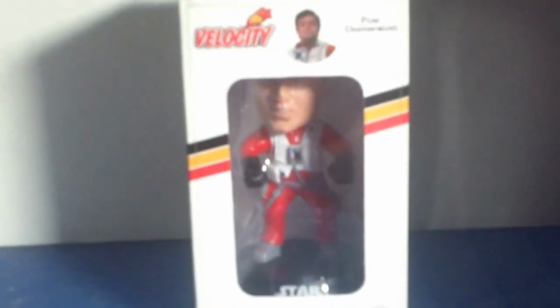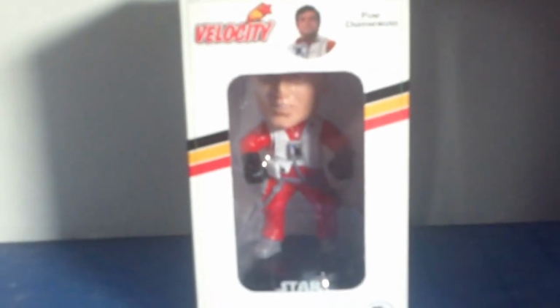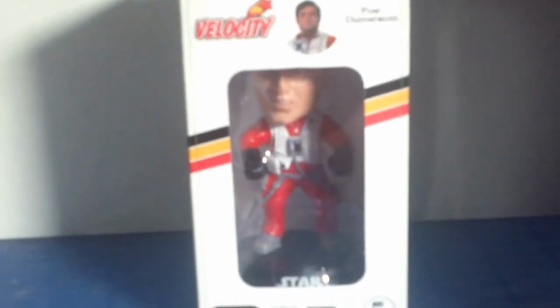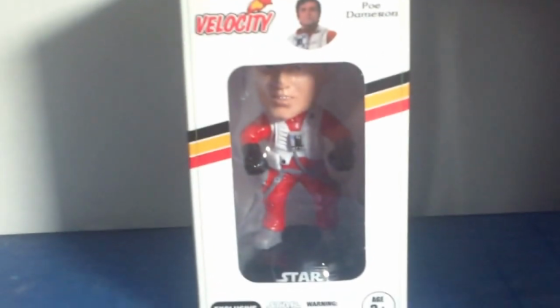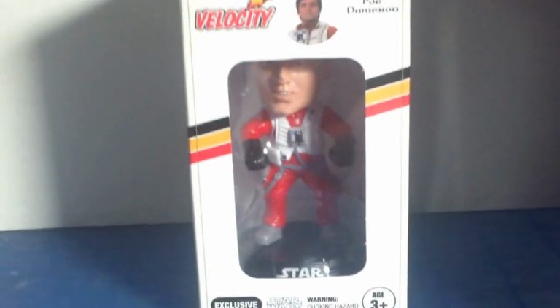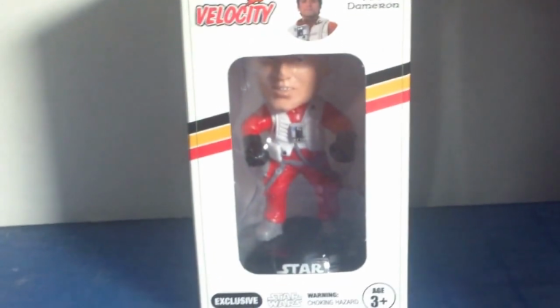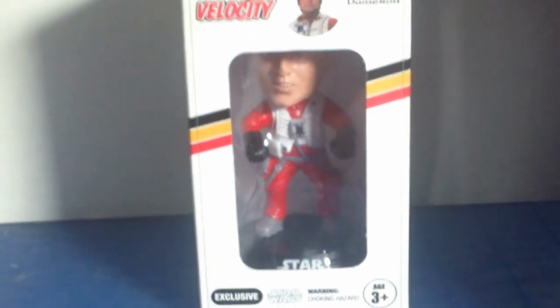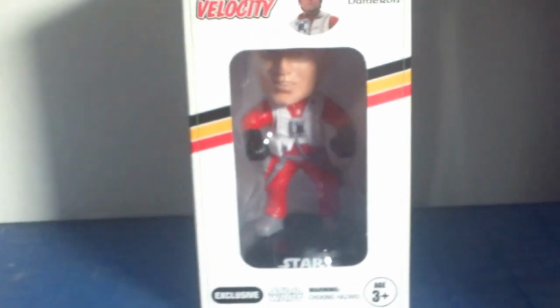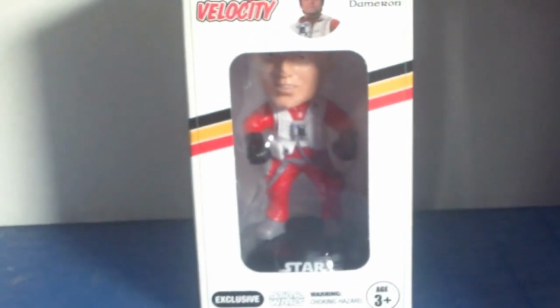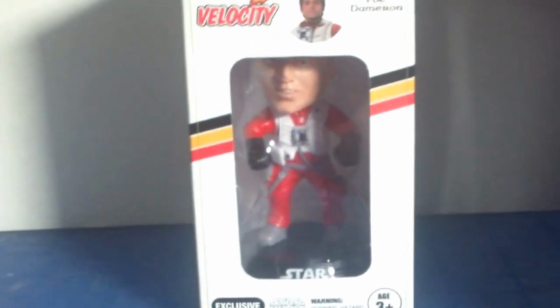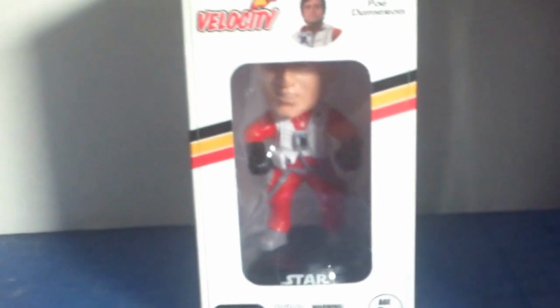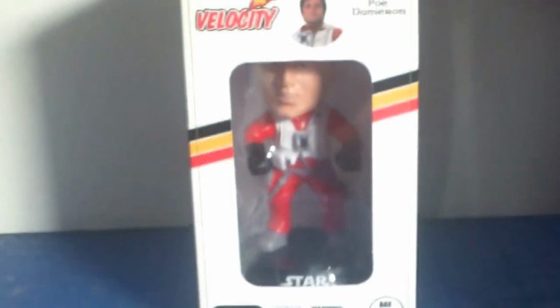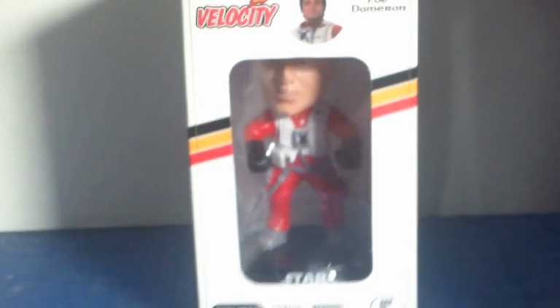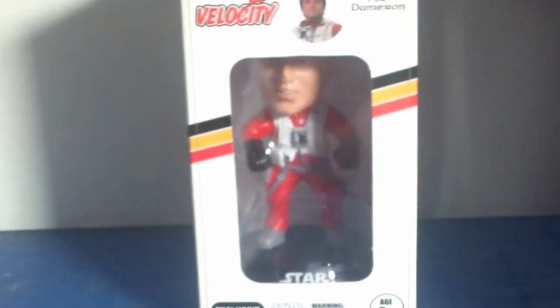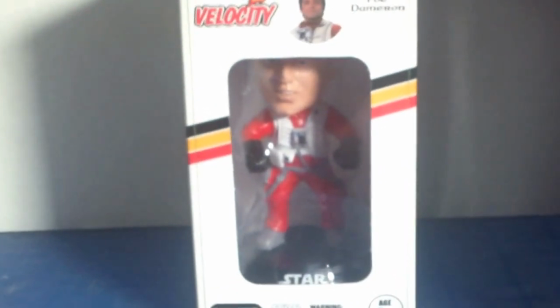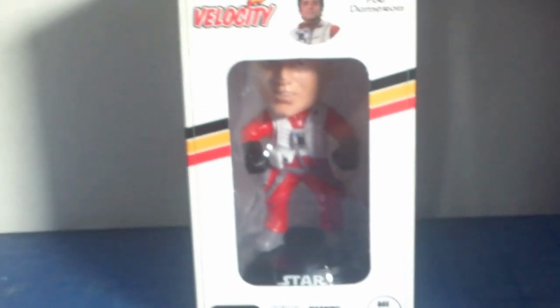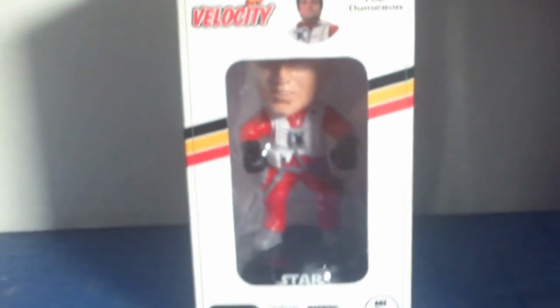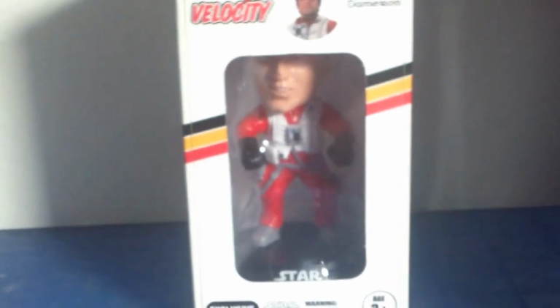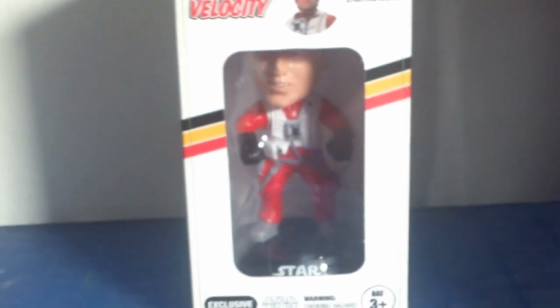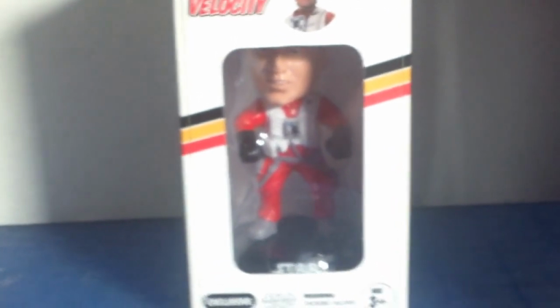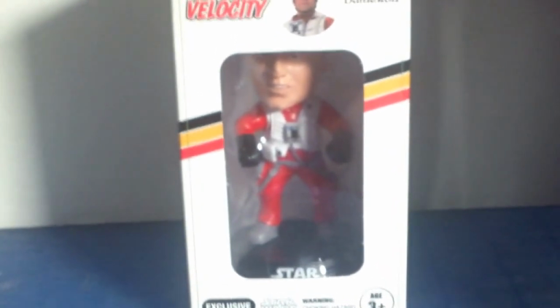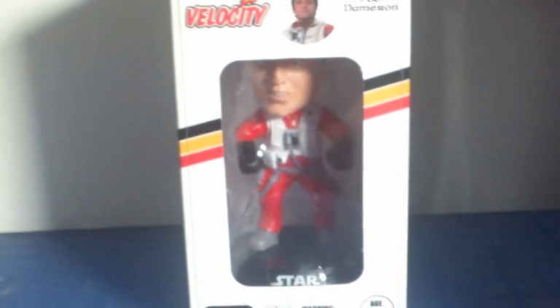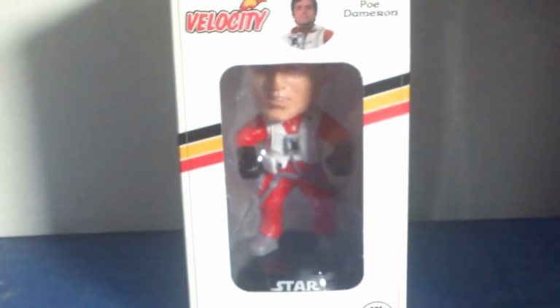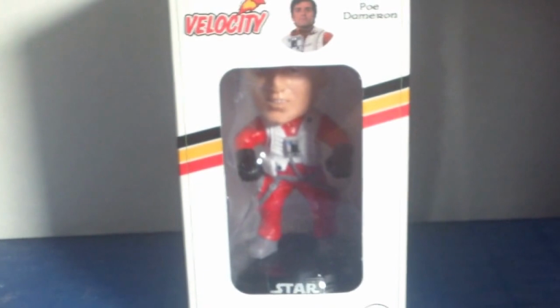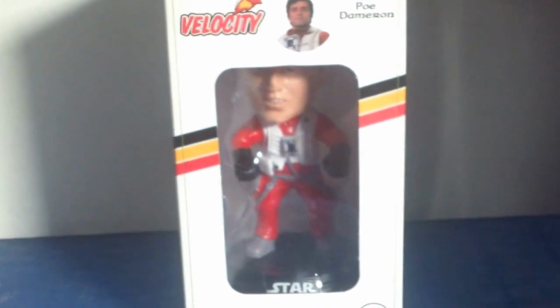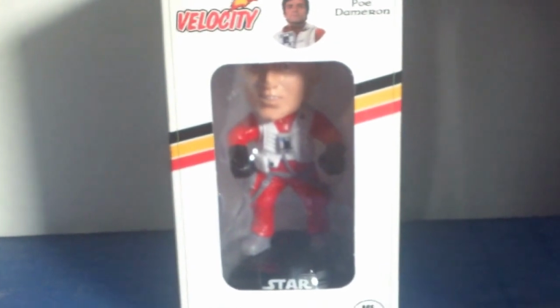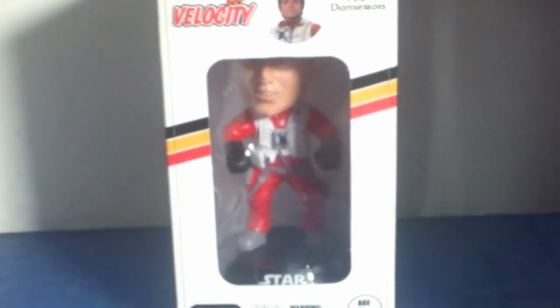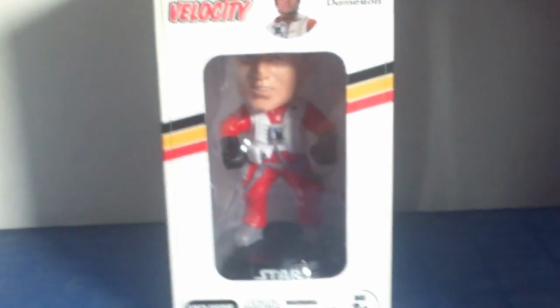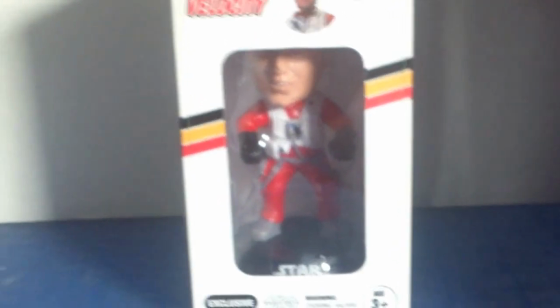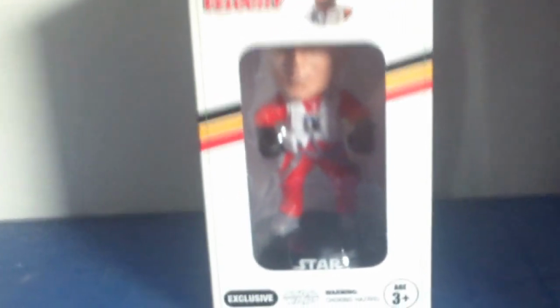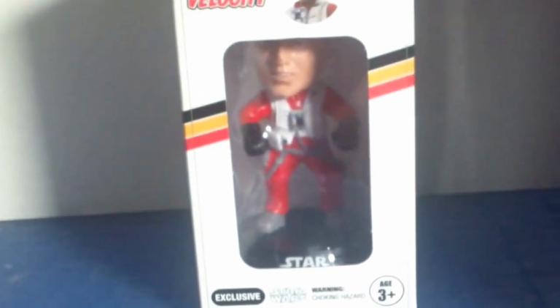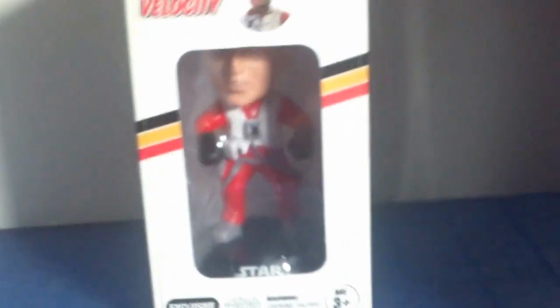Hello there, Hunters Are Cool here. I'm gonna start with my first toy review. Today we're gonna start with Poe Dameron from Star Wars Episode 7 The Force Awakens.